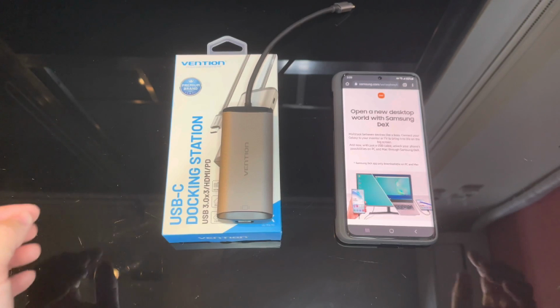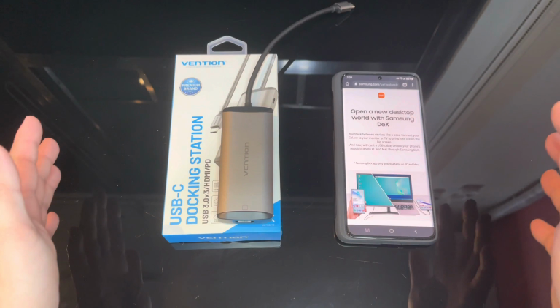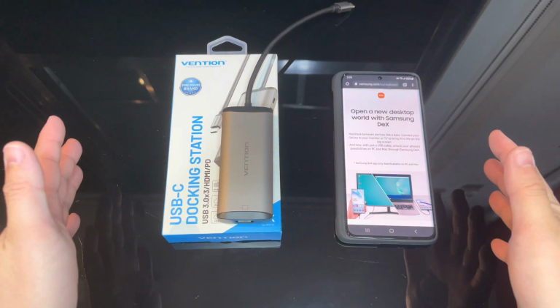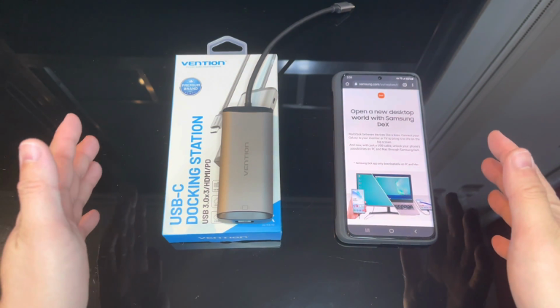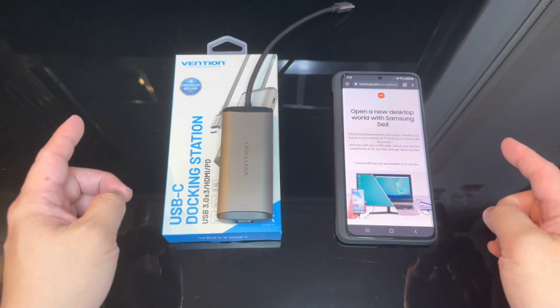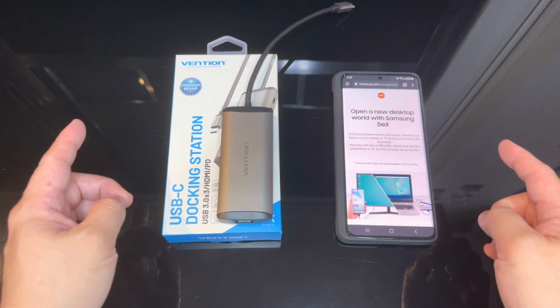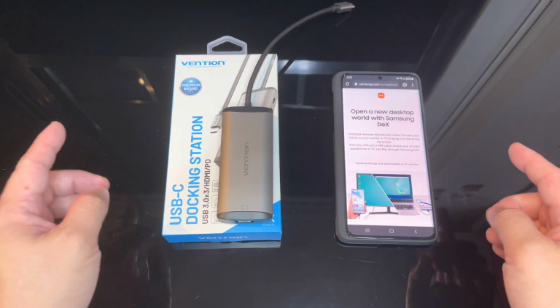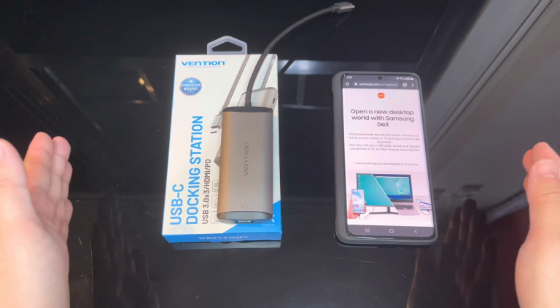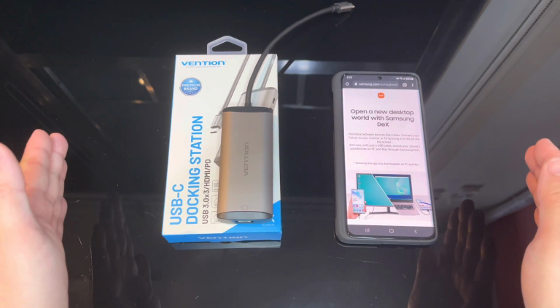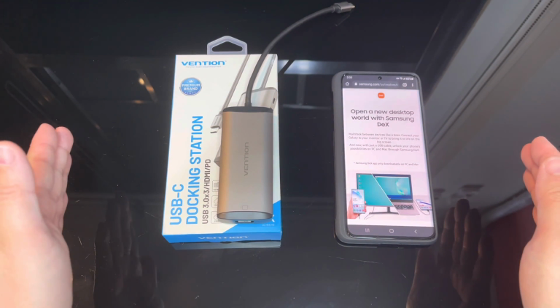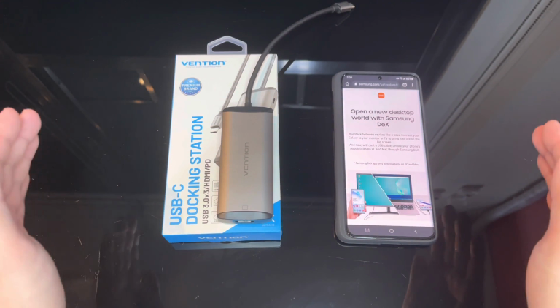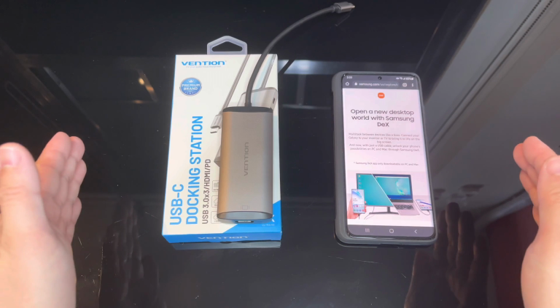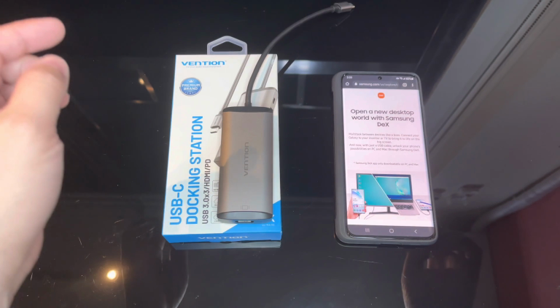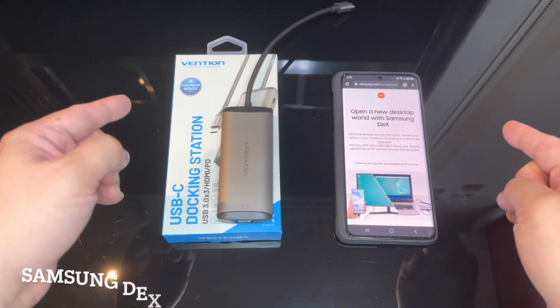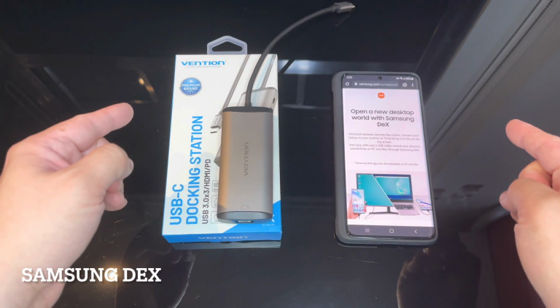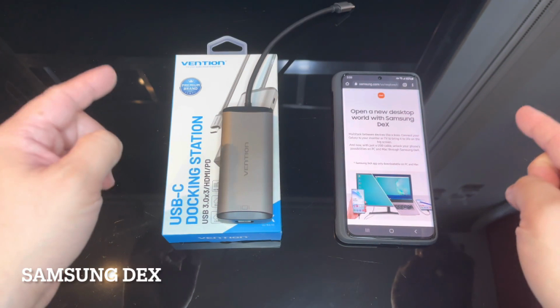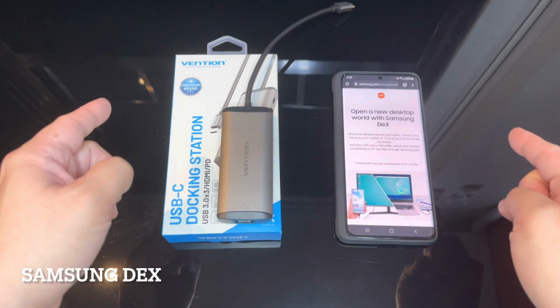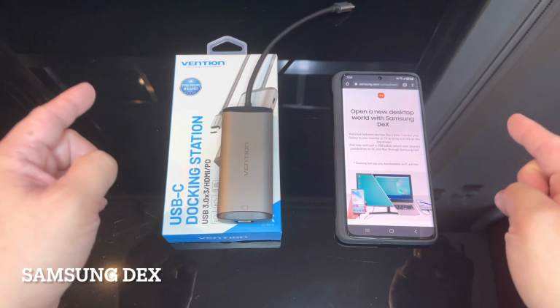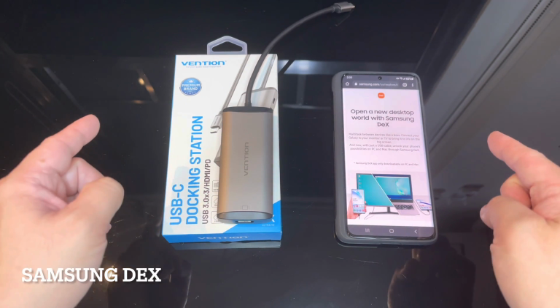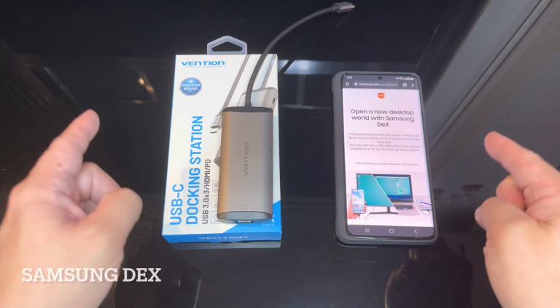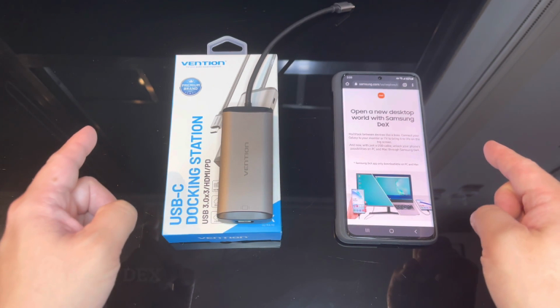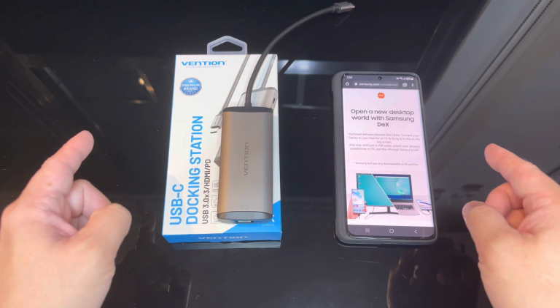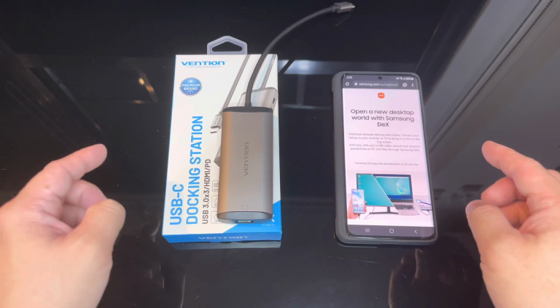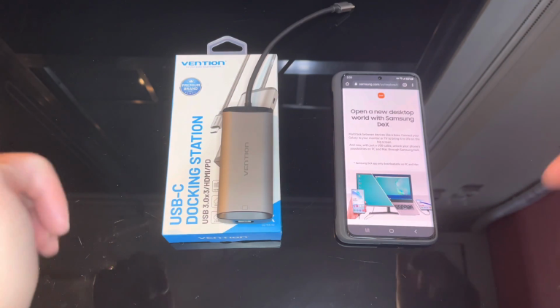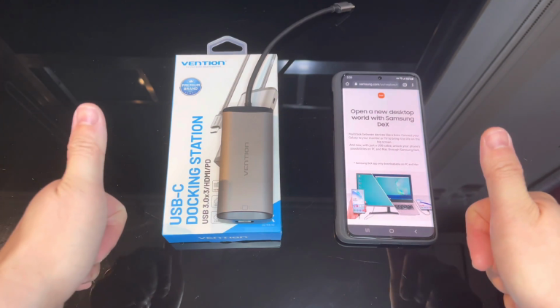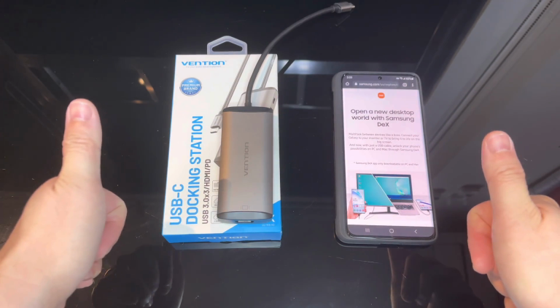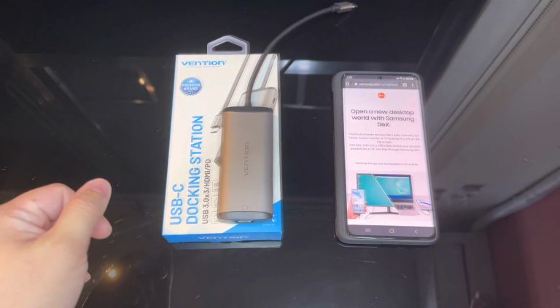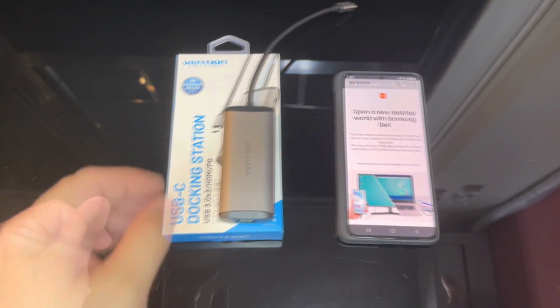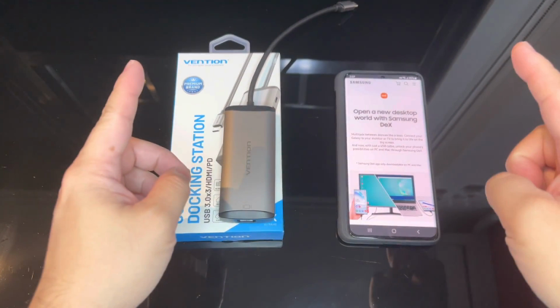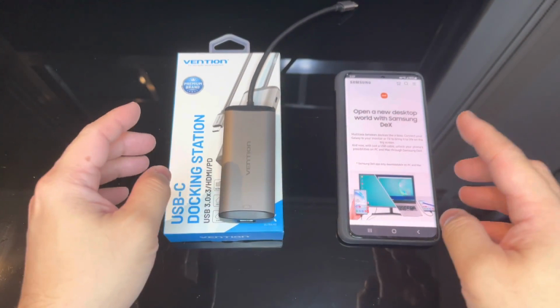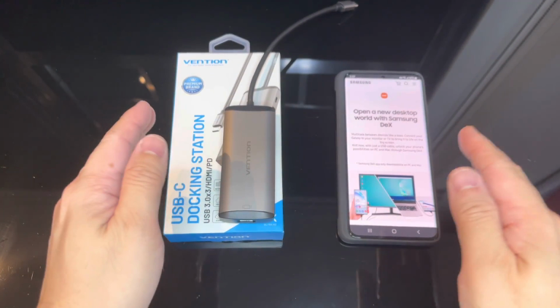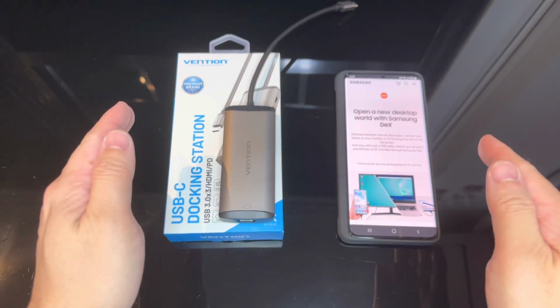Hi guys, welcome to another video. In this video we're going to test Samsung DeX on Samsung Galaxy S21 Ultra. Let's get started — first, what is Samsung DeX?